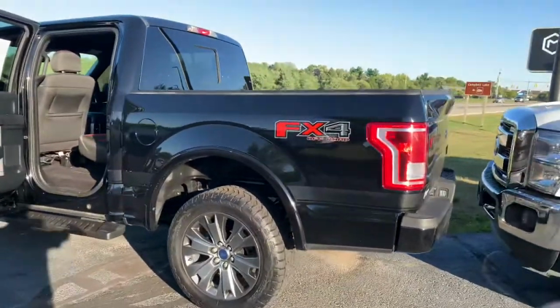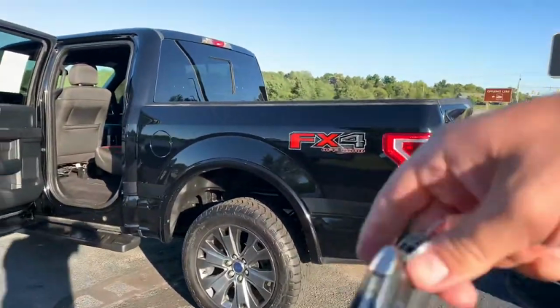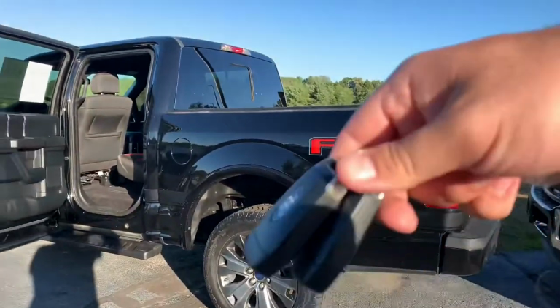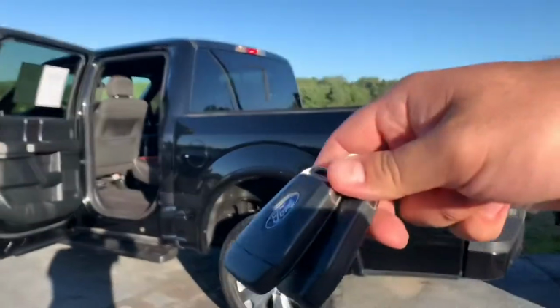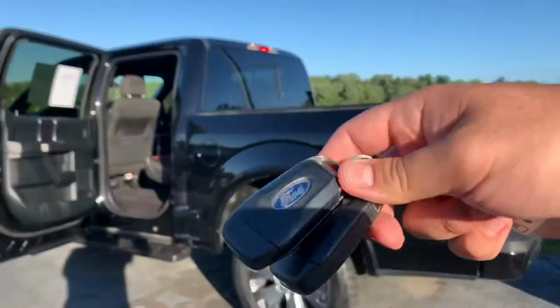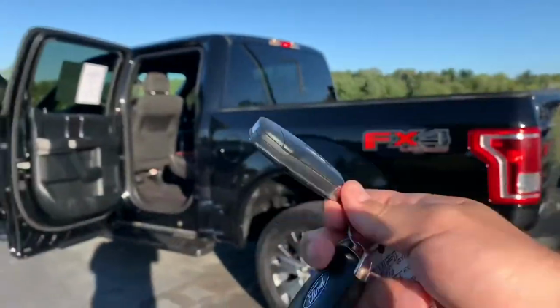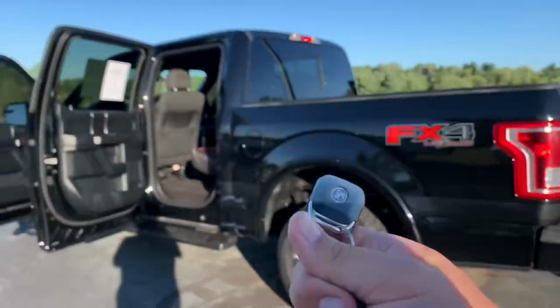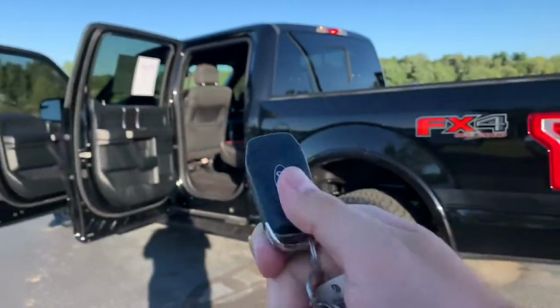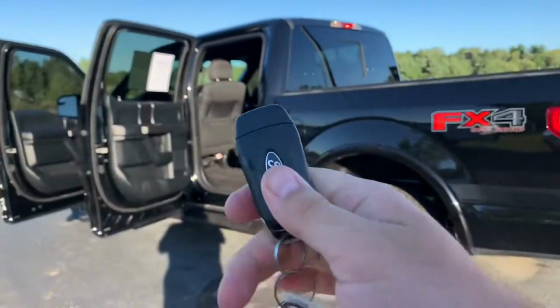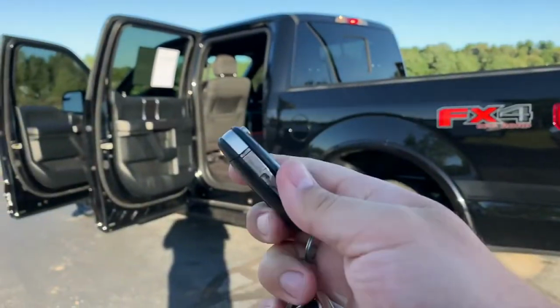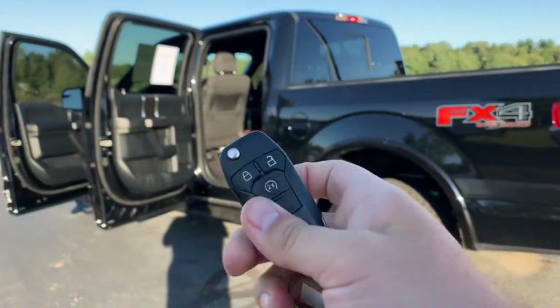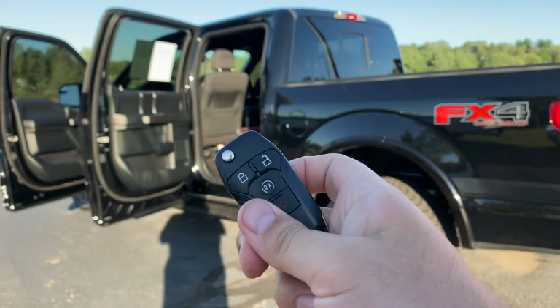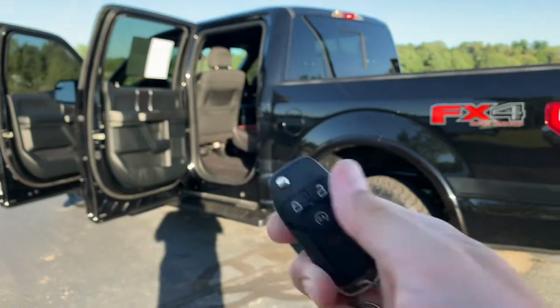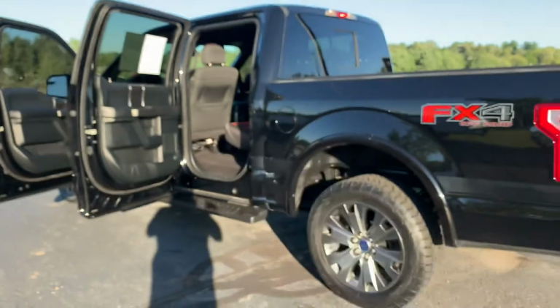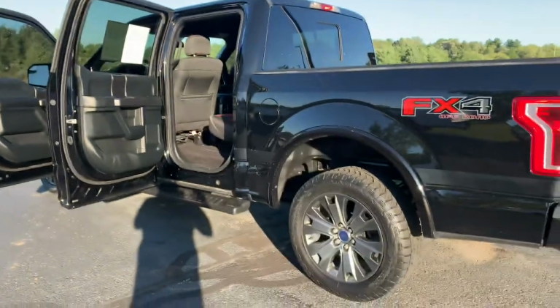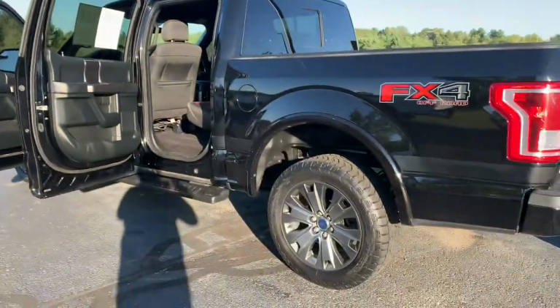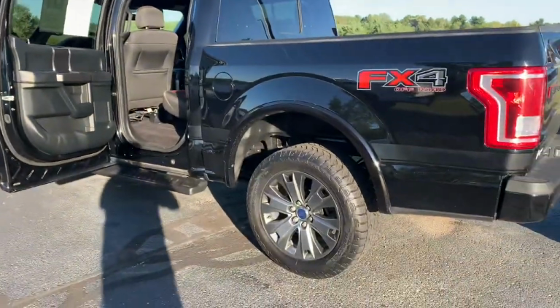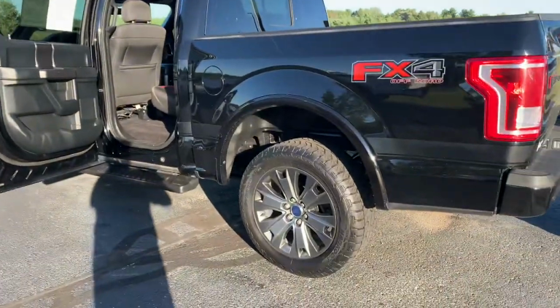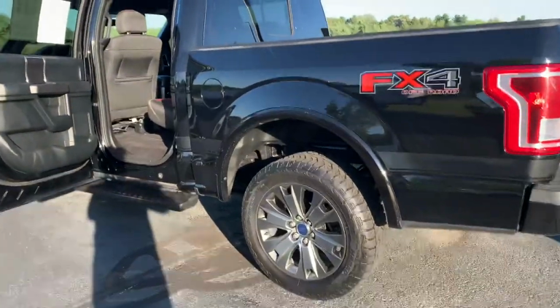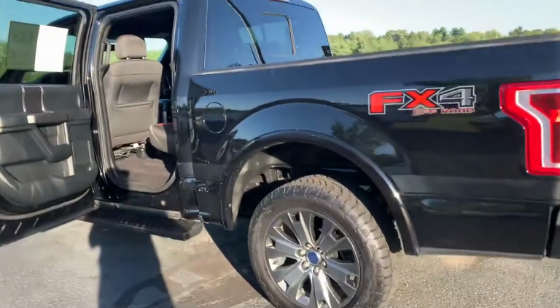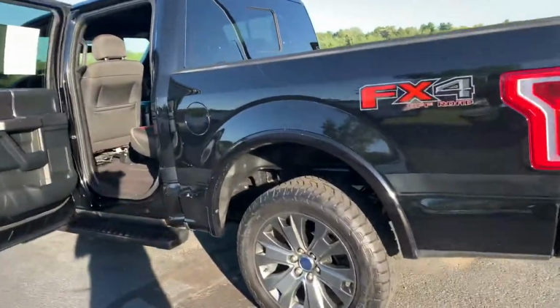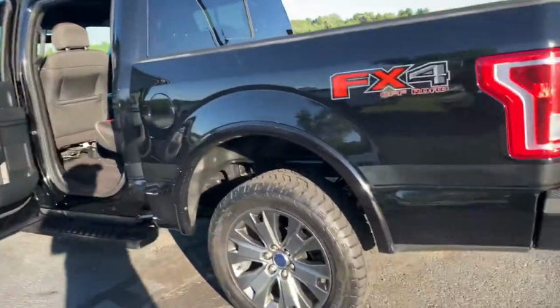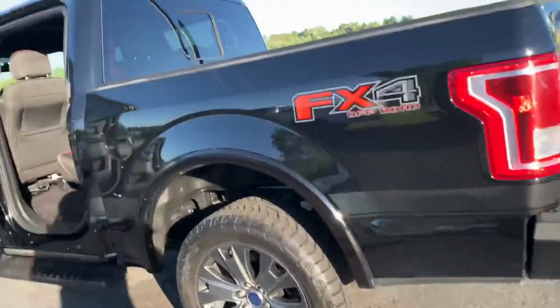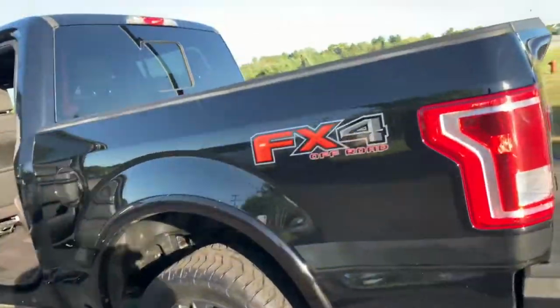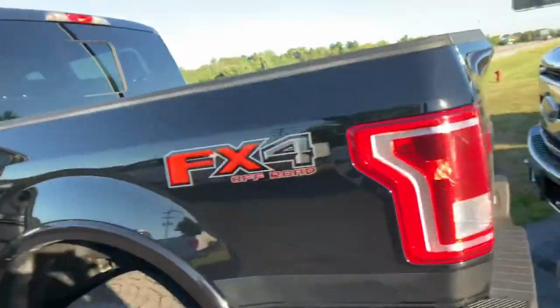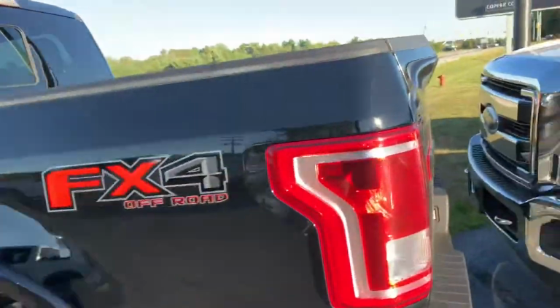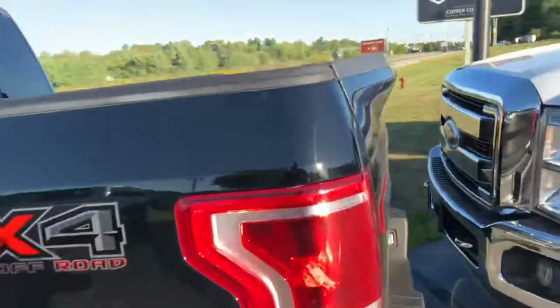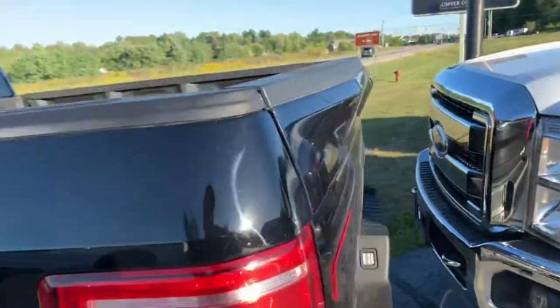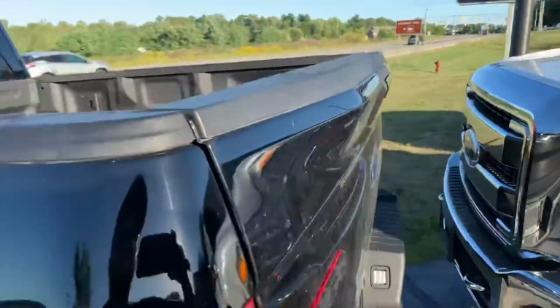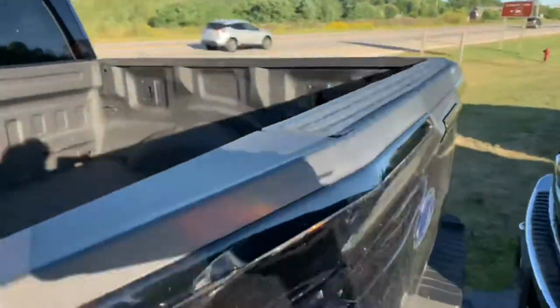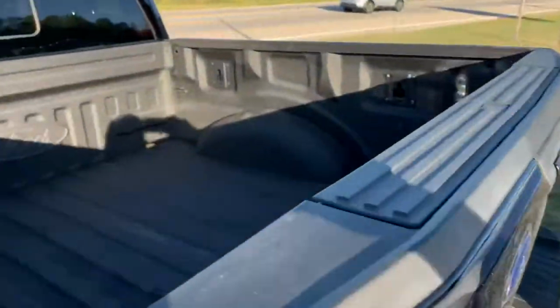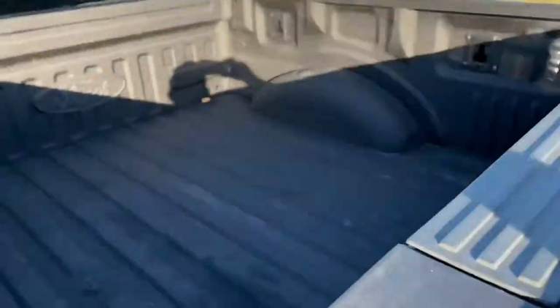We've got two sets of keys with remote start. This one has the 5-liter V8 — the 5.0 — almost 400 horsepower, almost 400 foot-pounds of torque.